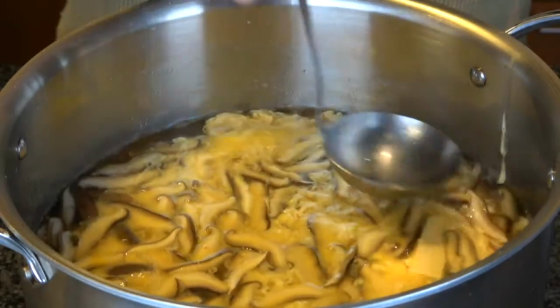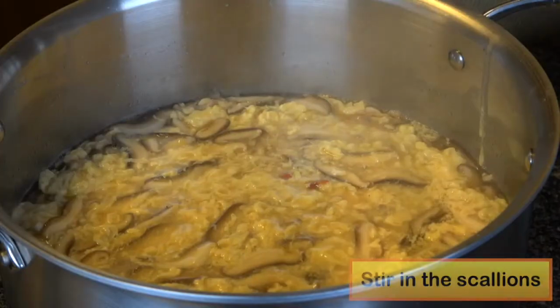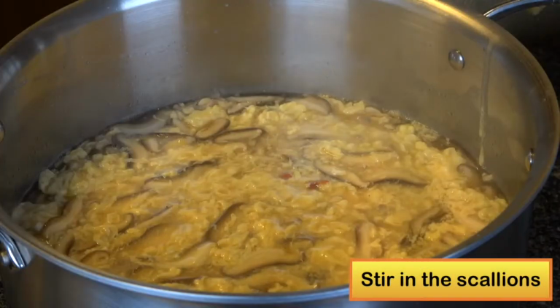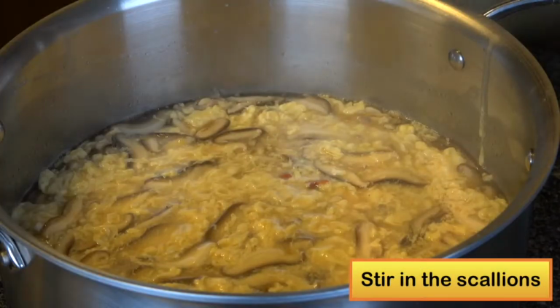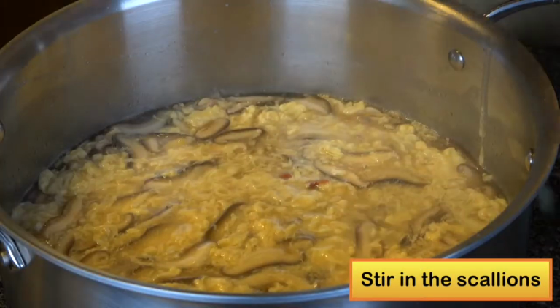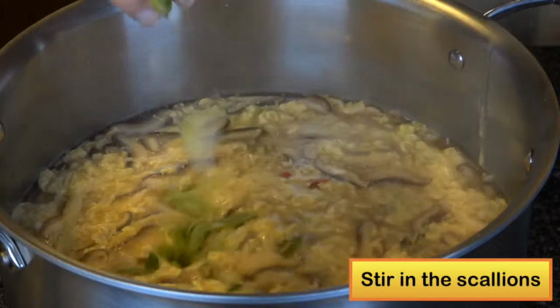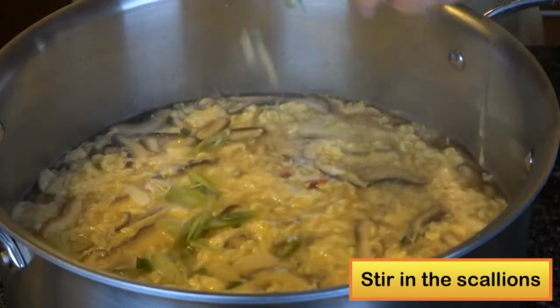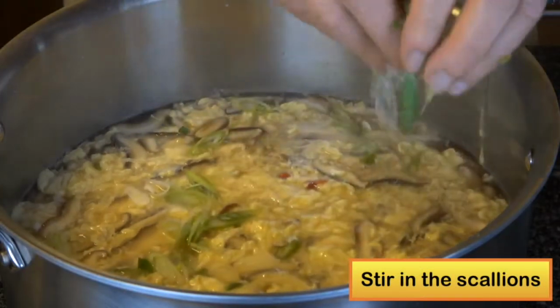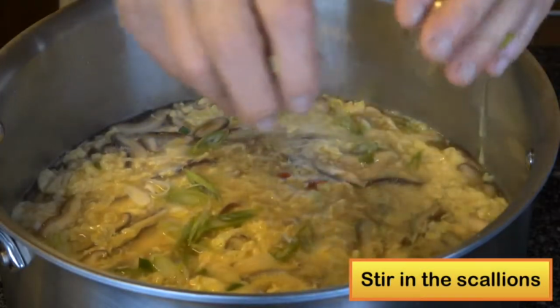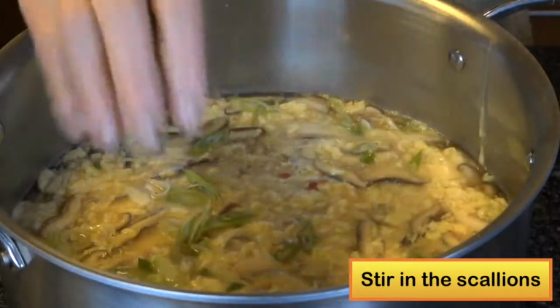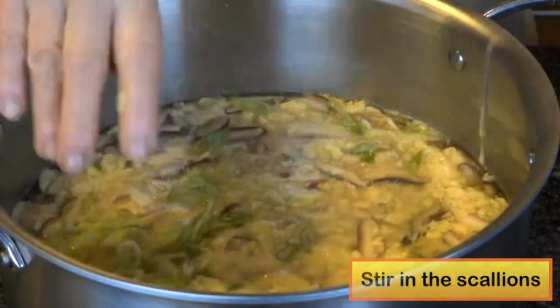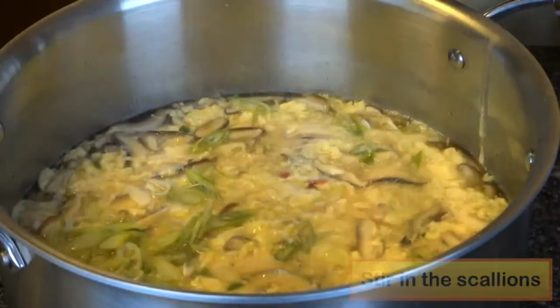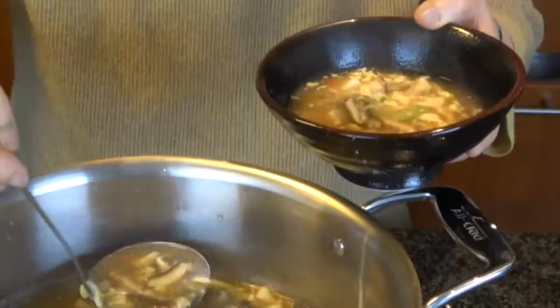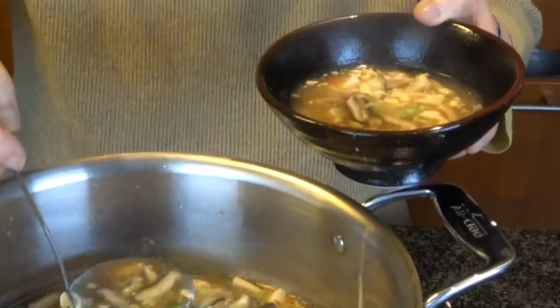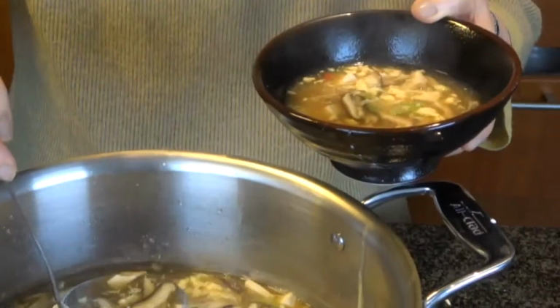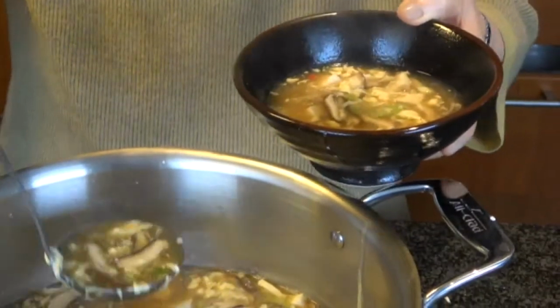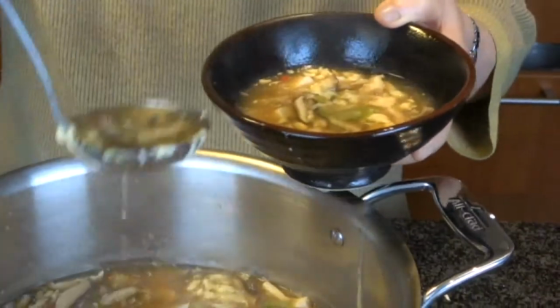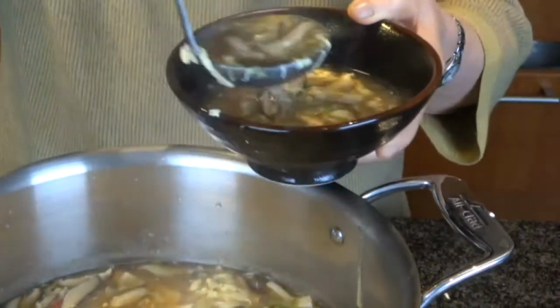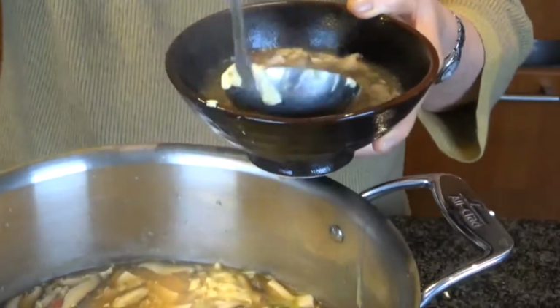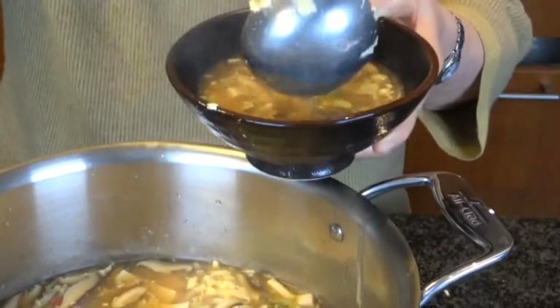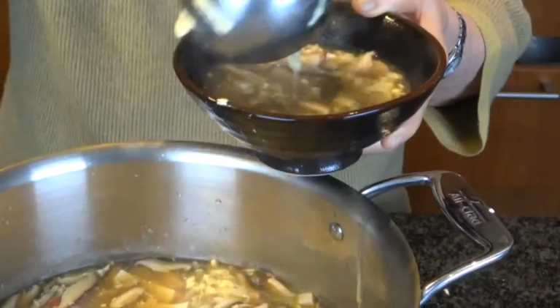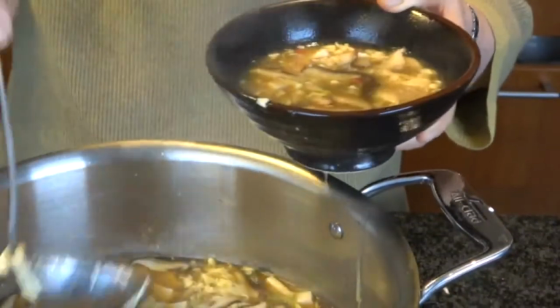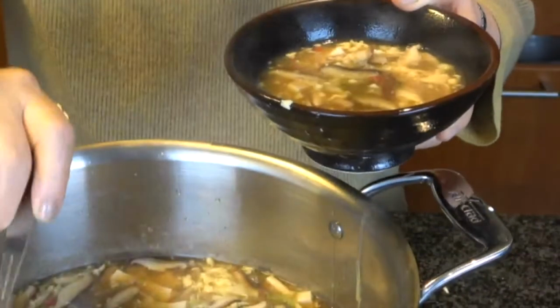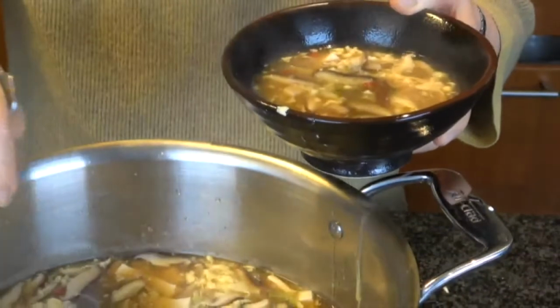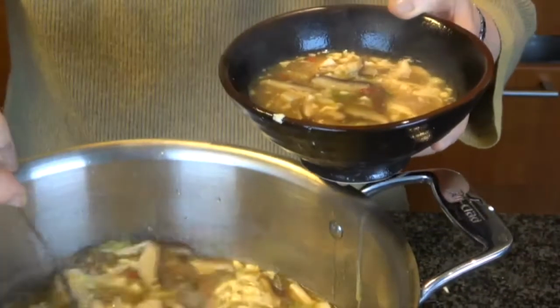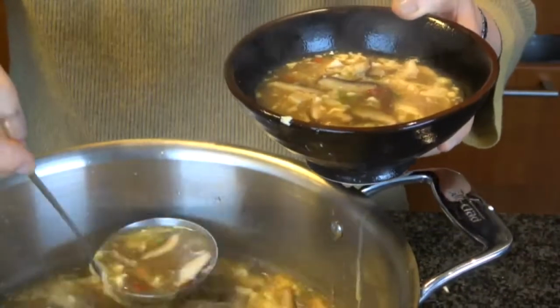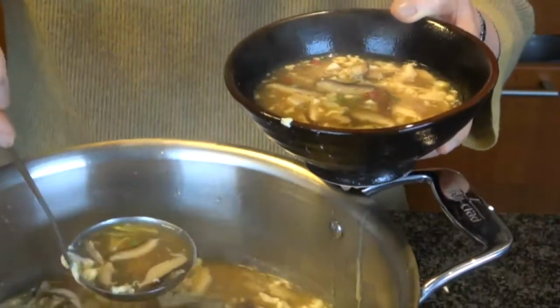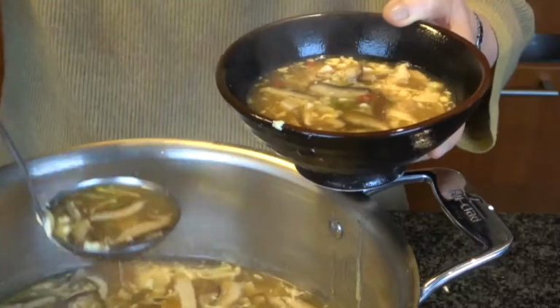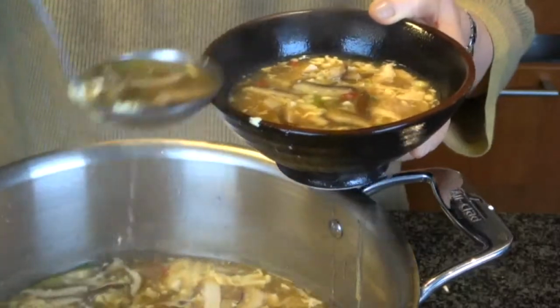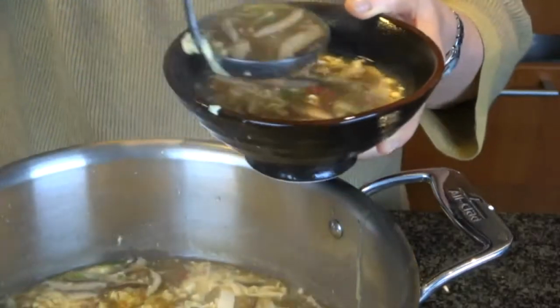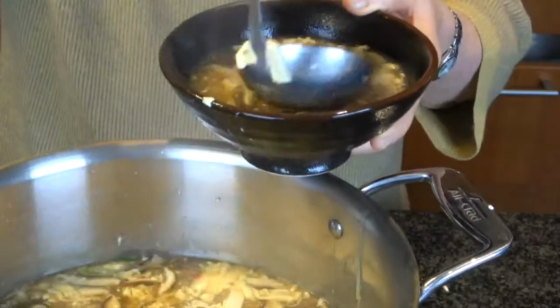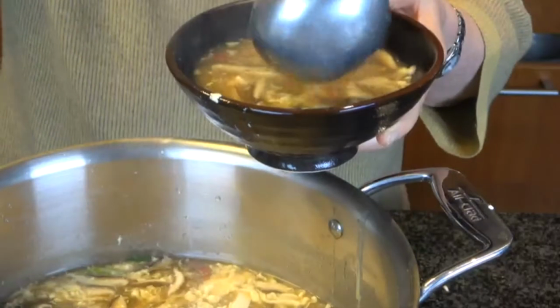Then add the scallion at the end. The soup has to be super hot — spoon the soup and serve right away.